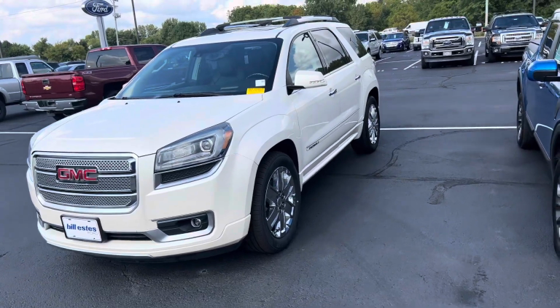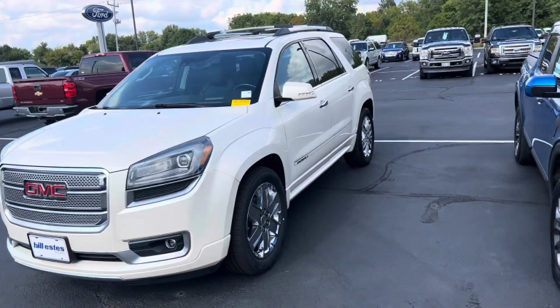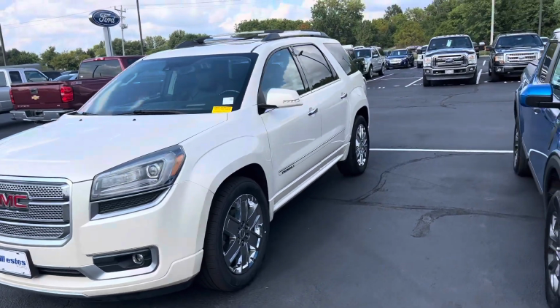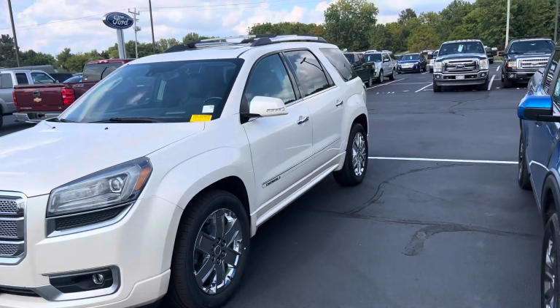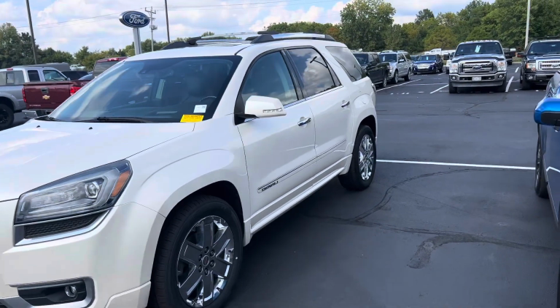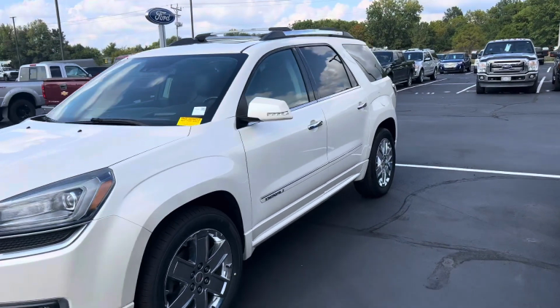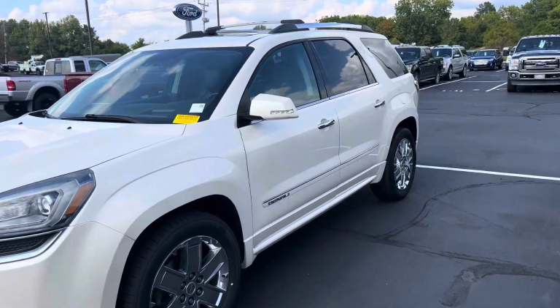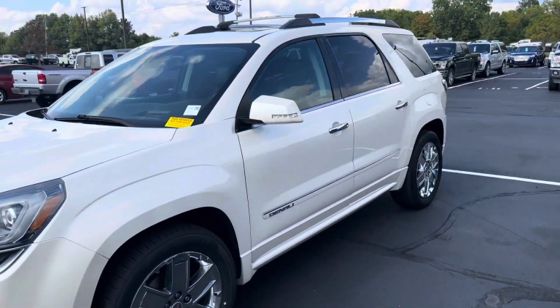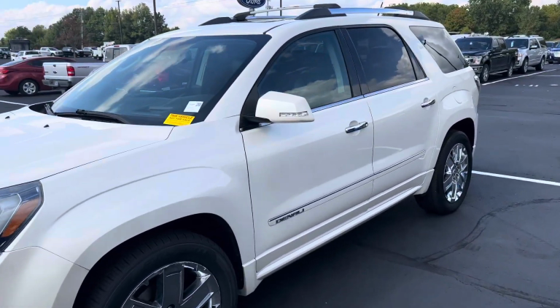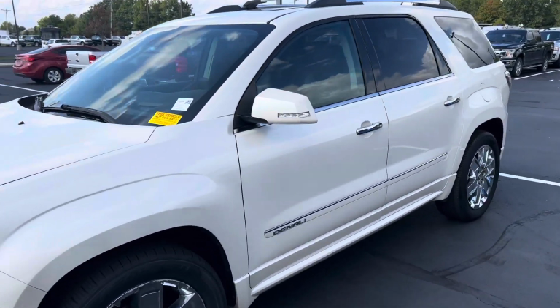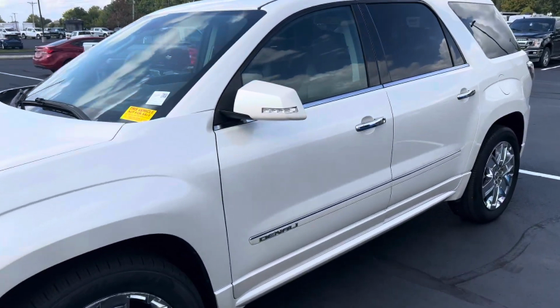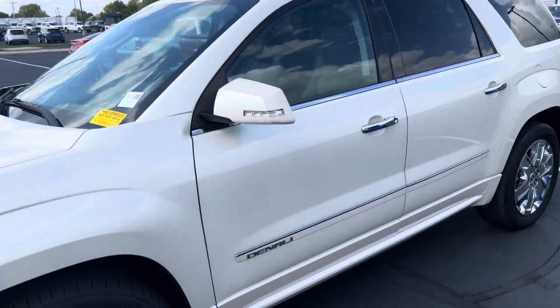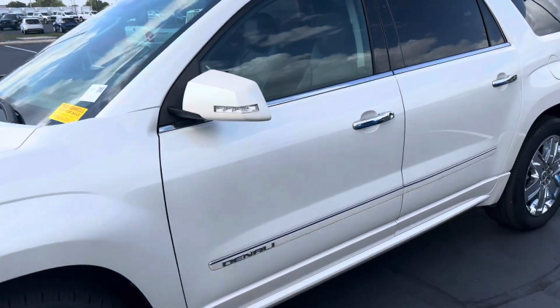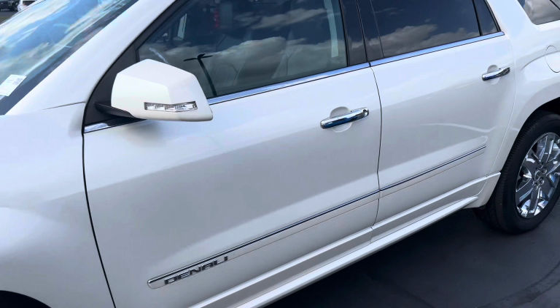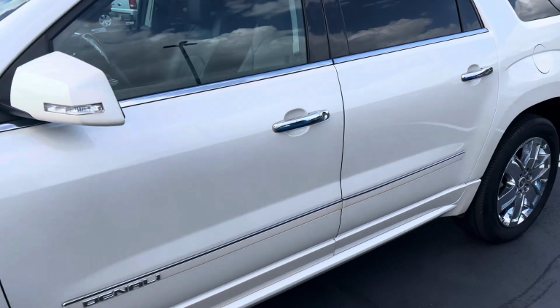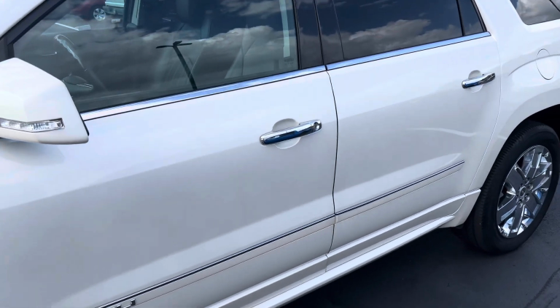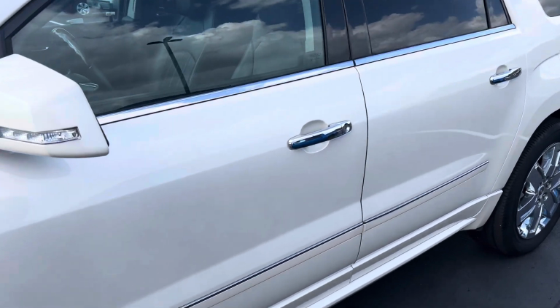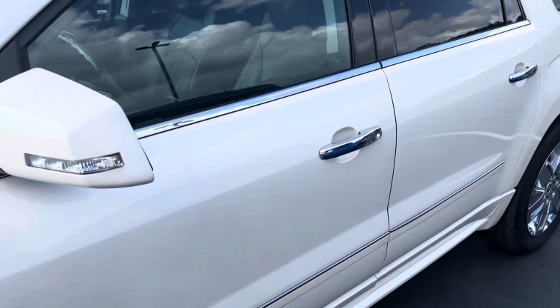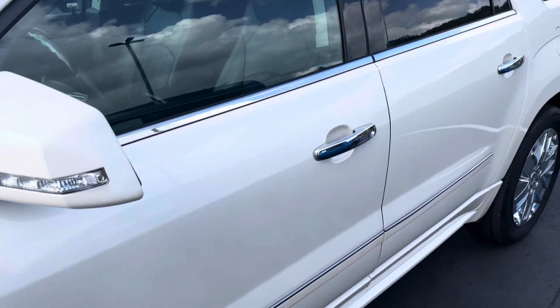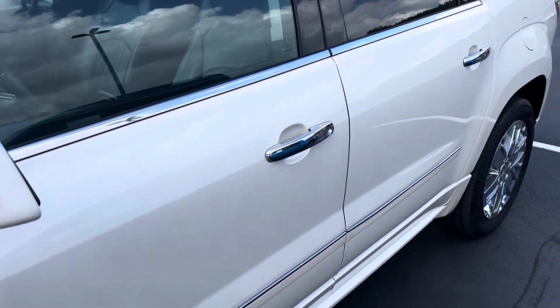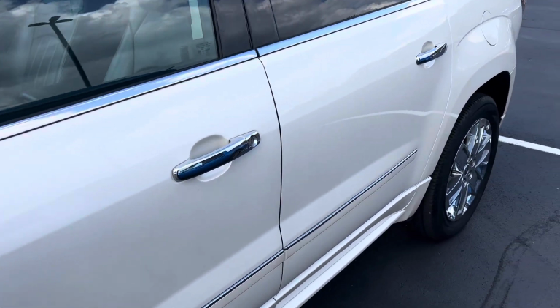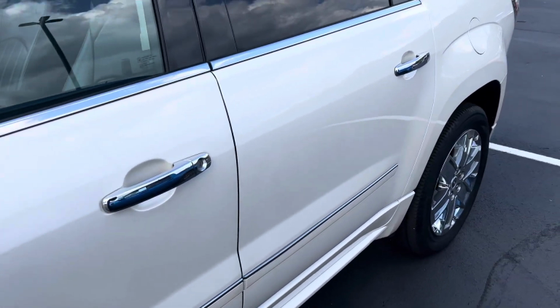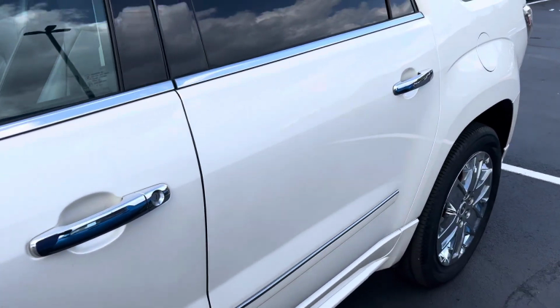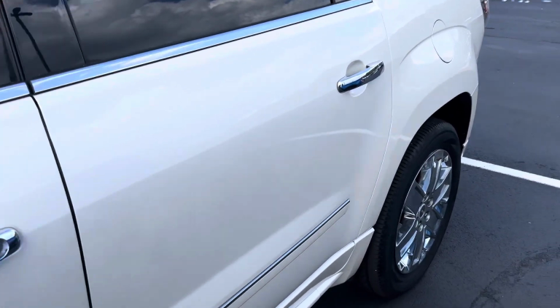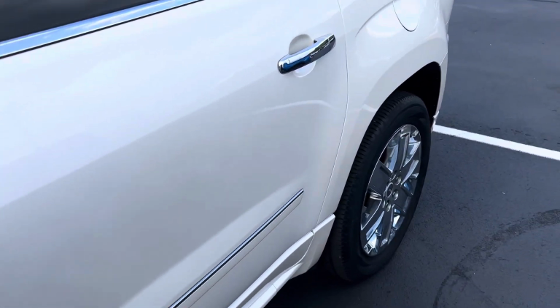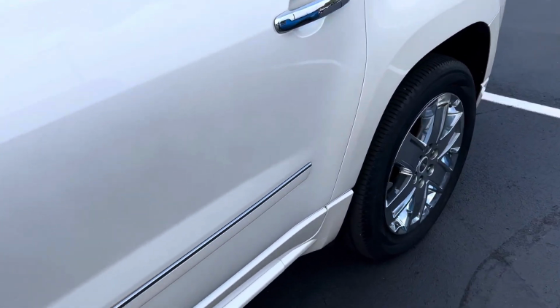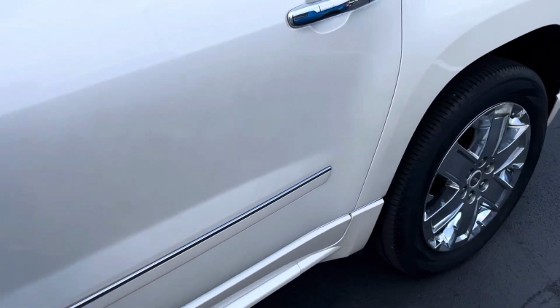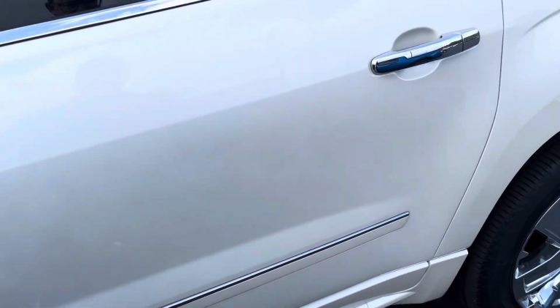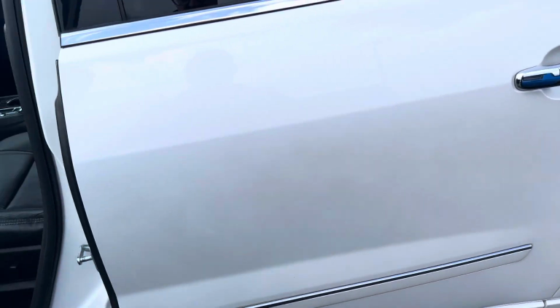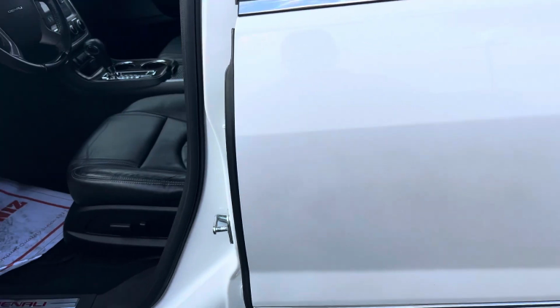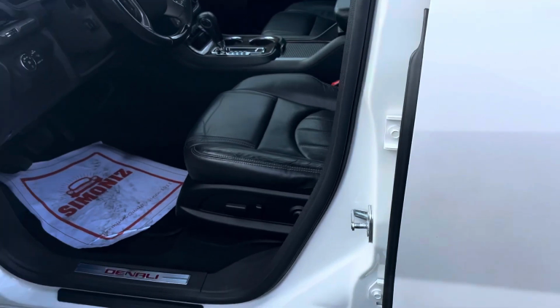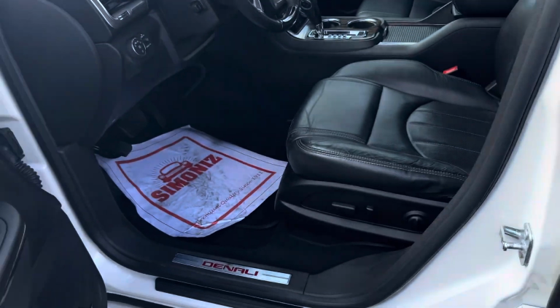This is Steve Engel with Bill Estes Ford. This is the 2015 GMC Acadia. It is the Denali.